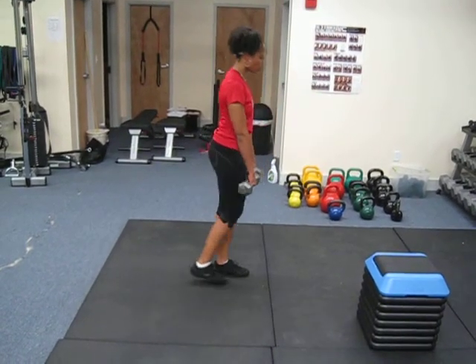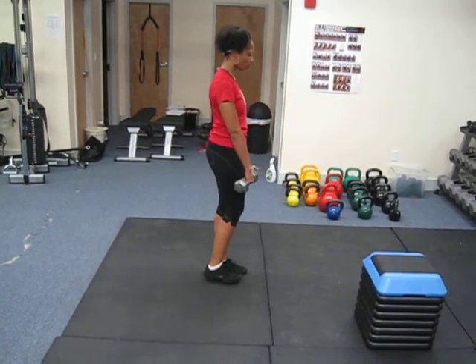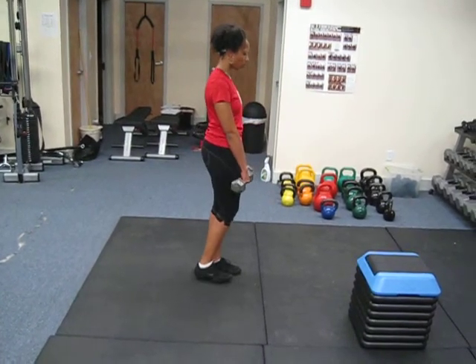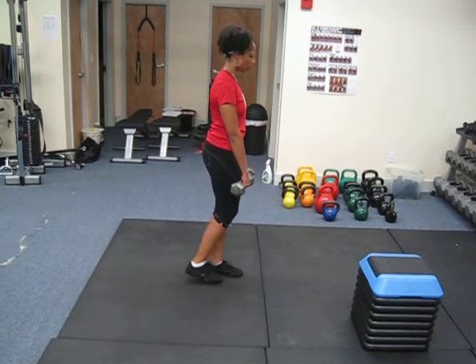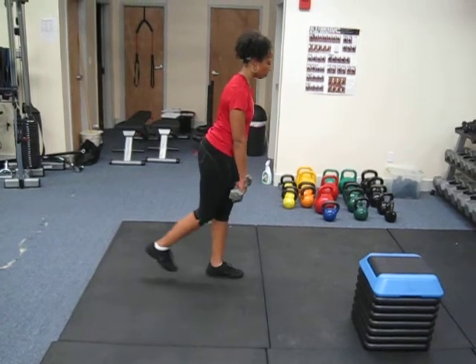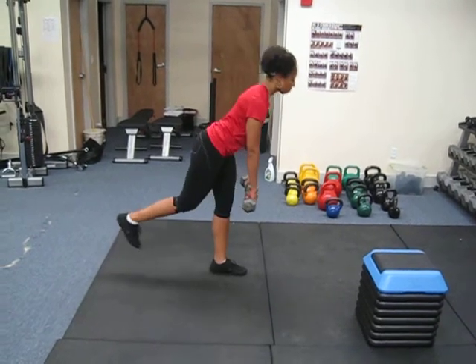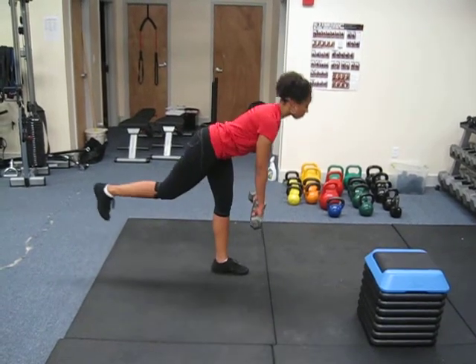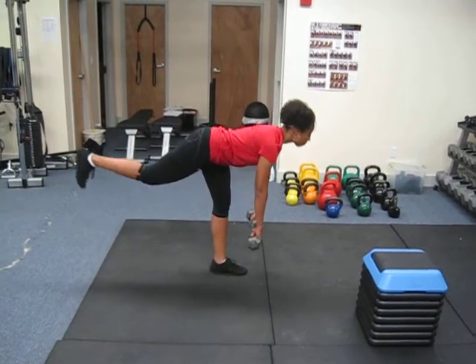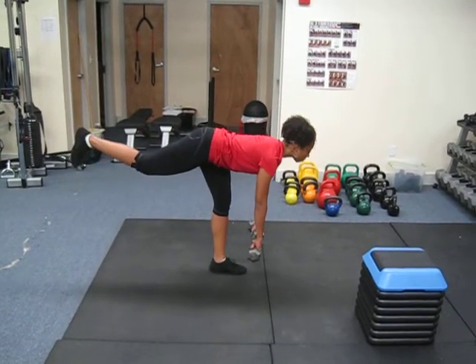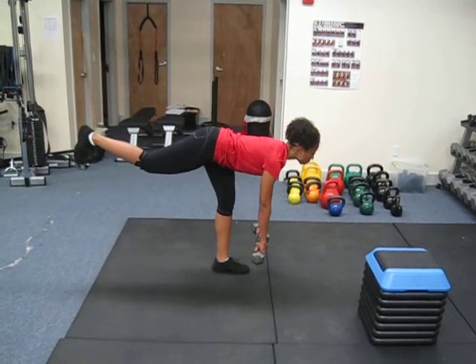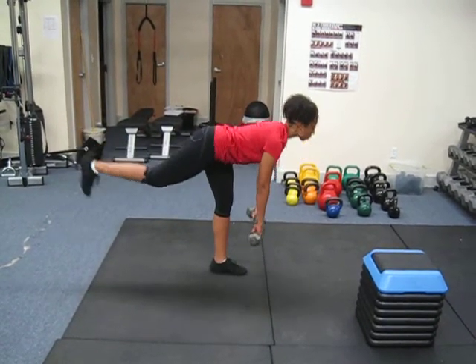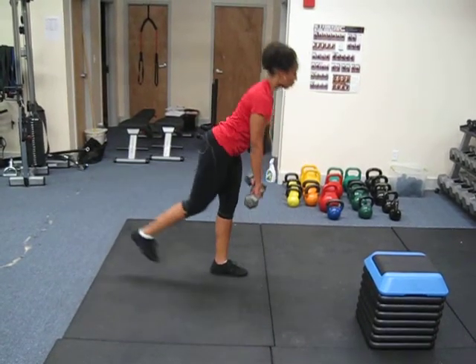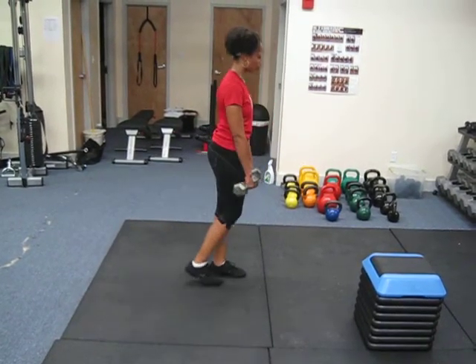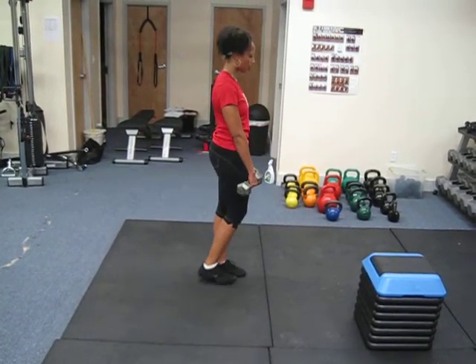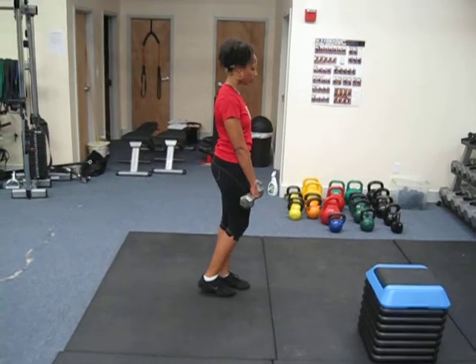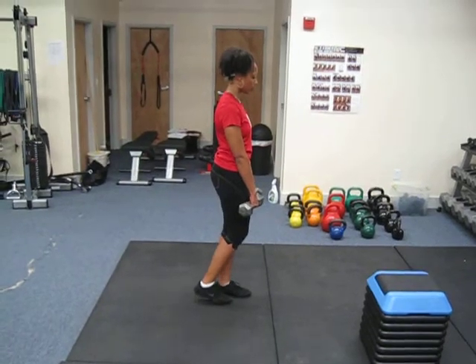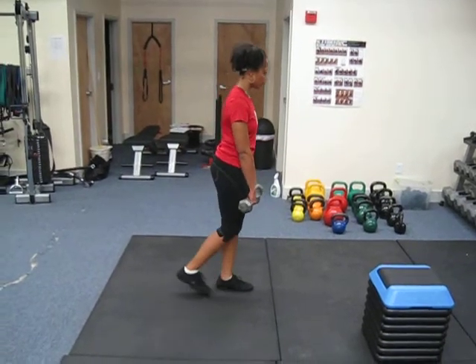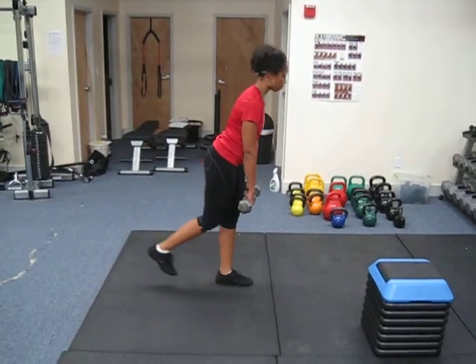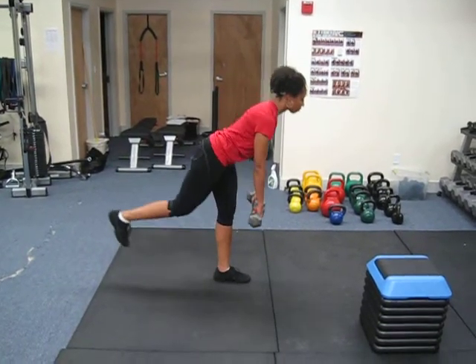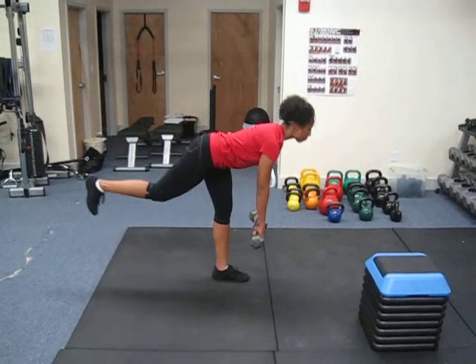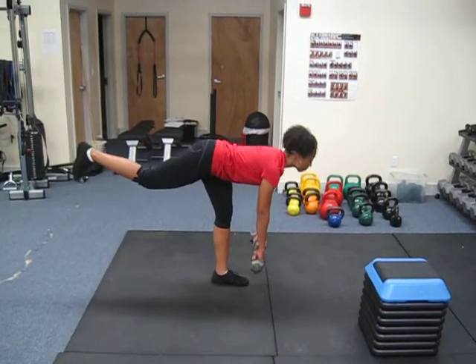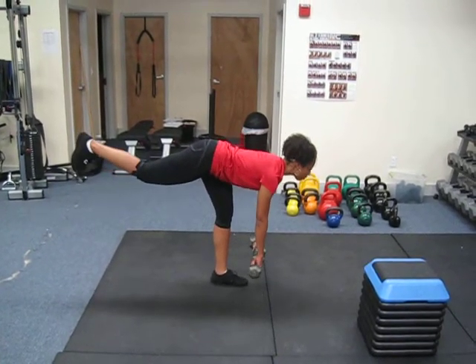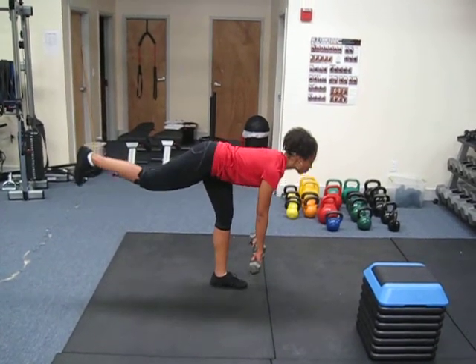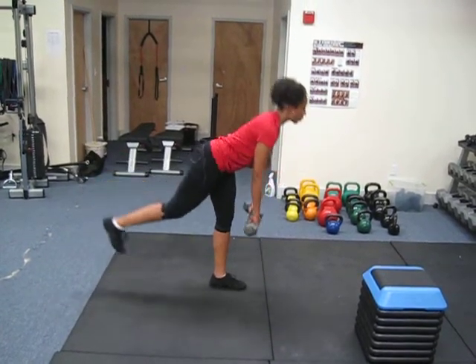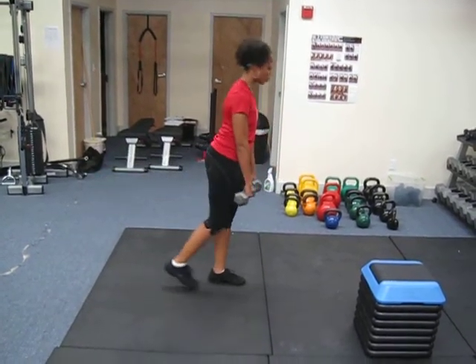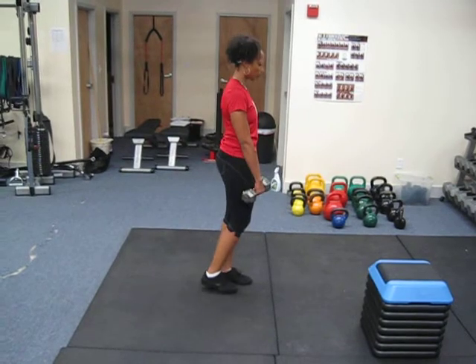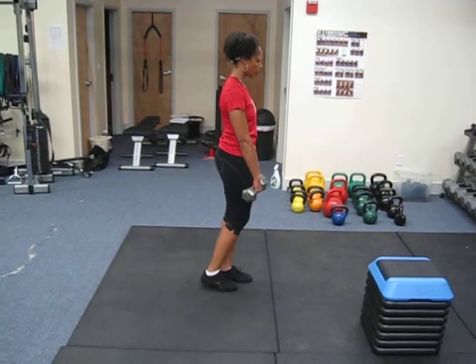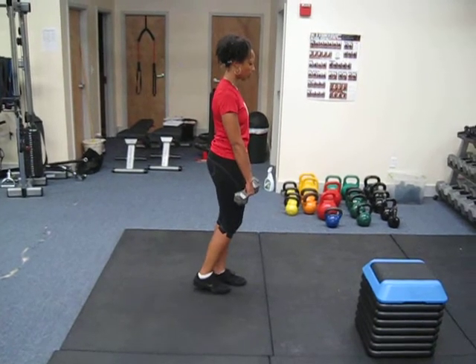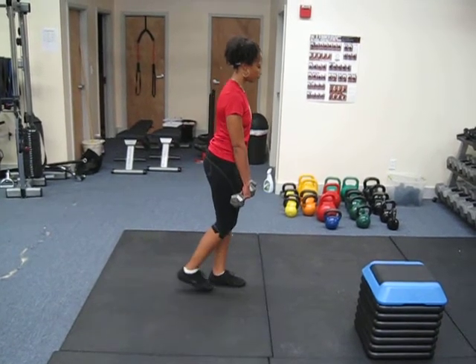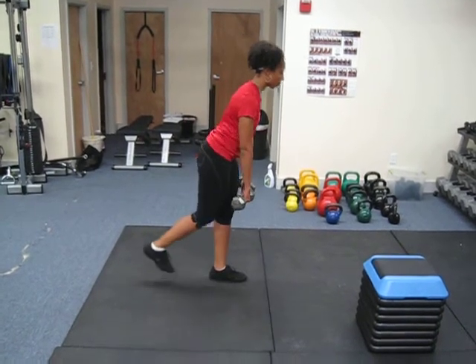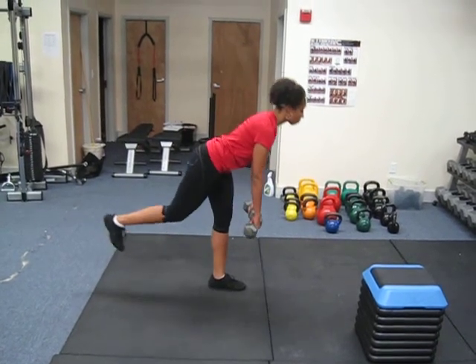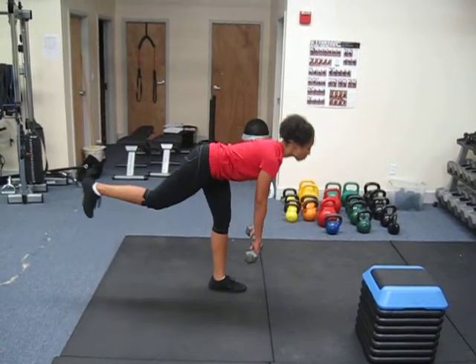You only want to go until your chest is parallel to the ground — you don't want to go any further. You'll feel a light little stretch in your hamstring and your butt. The leg that's on the ground is your working leg, so you pull yourself forward with that leg. Do all the repetitions on one leg, and then we change legs.